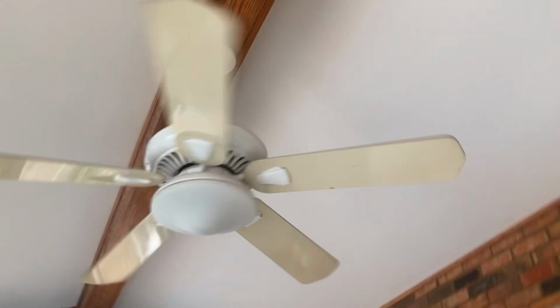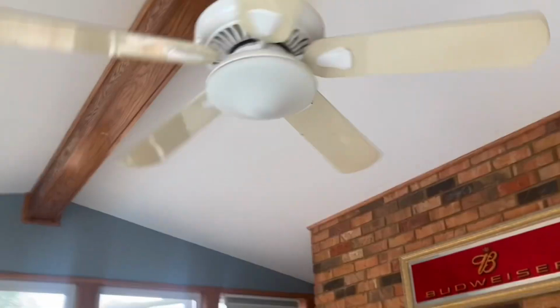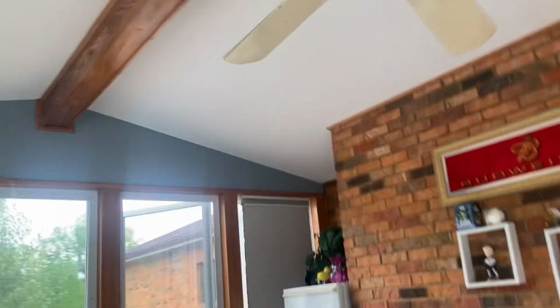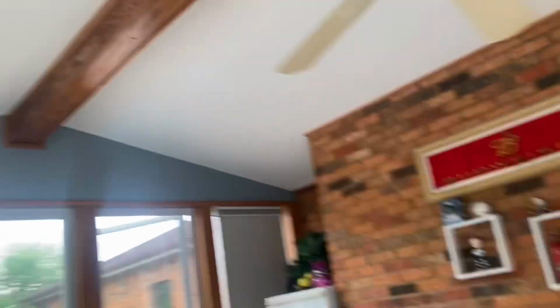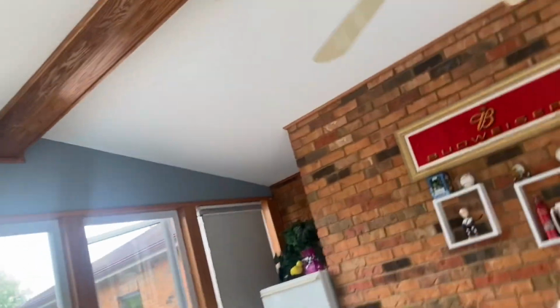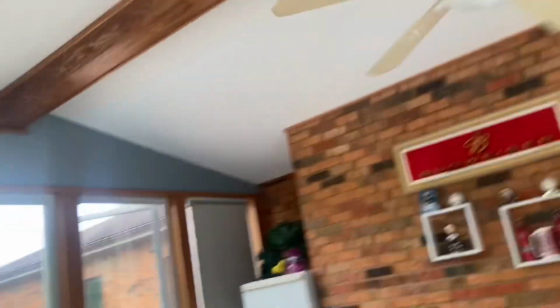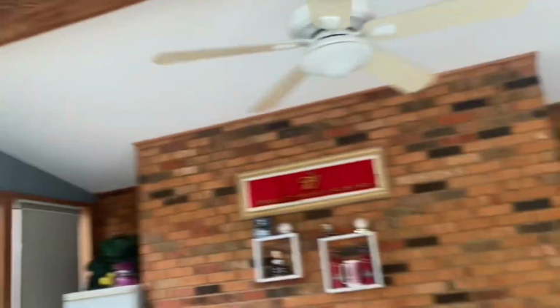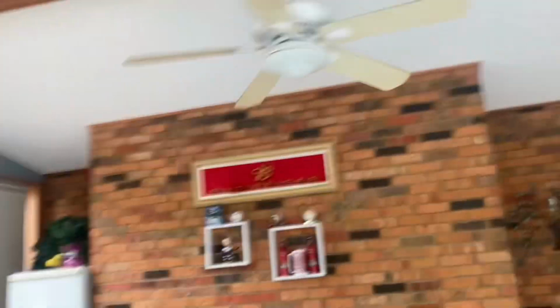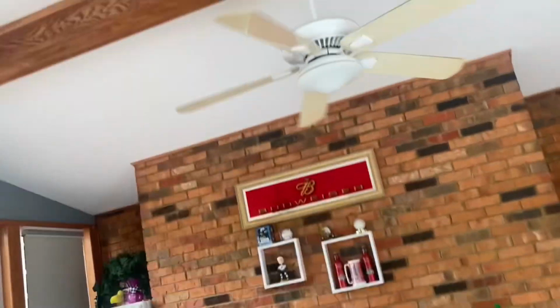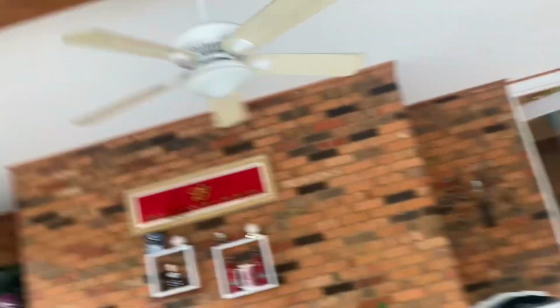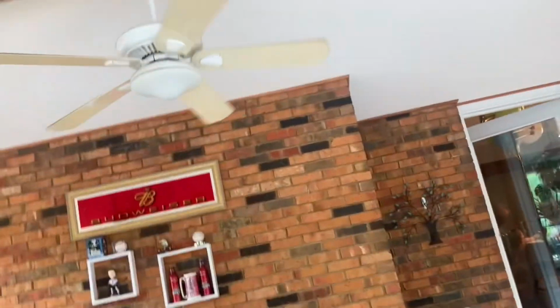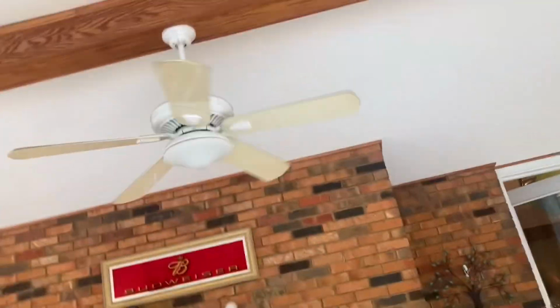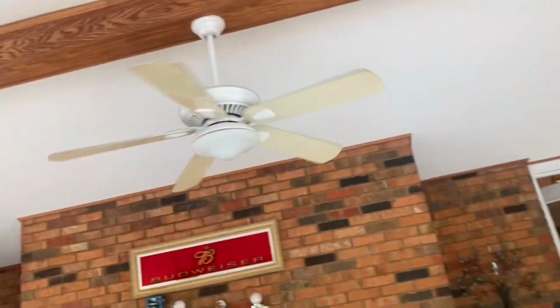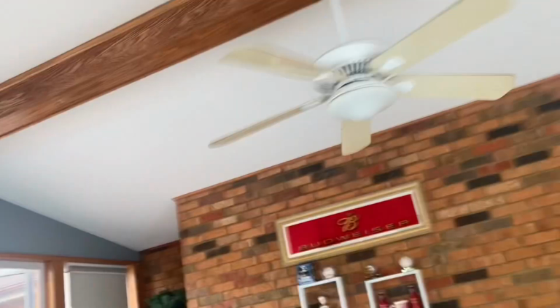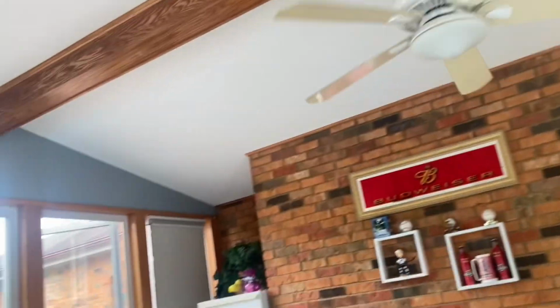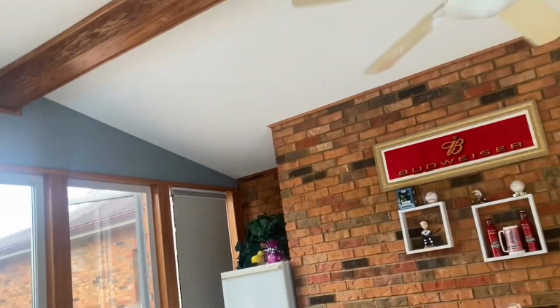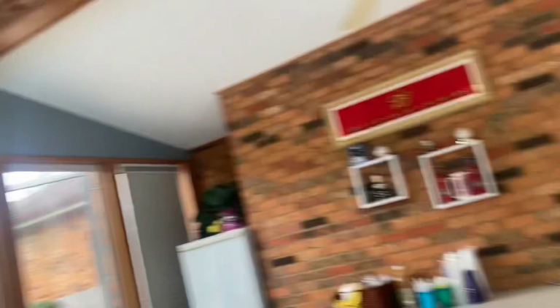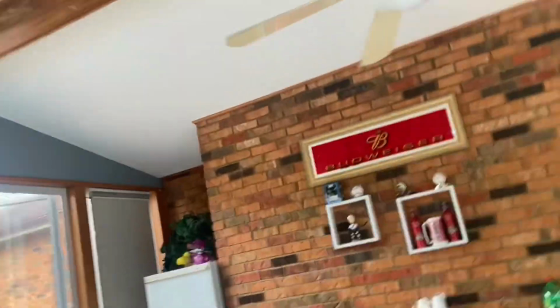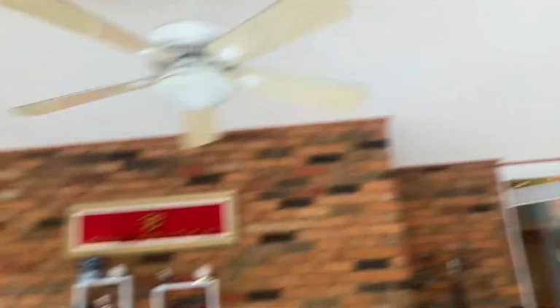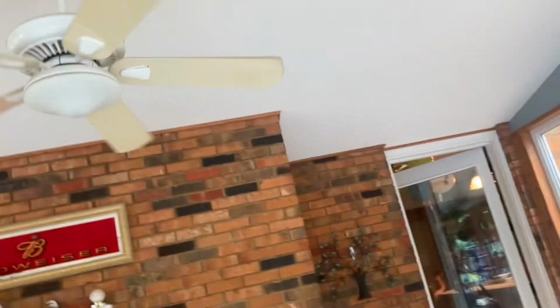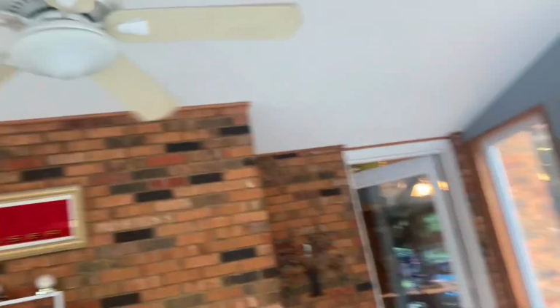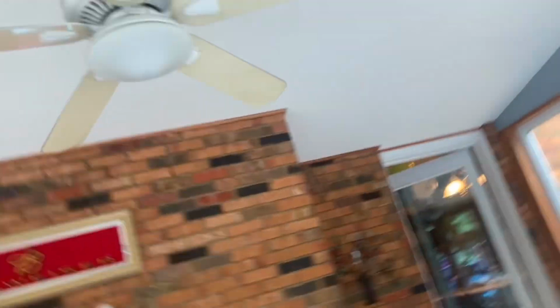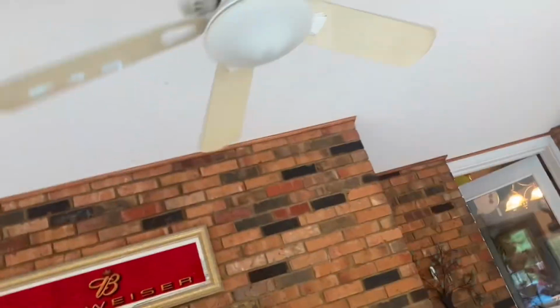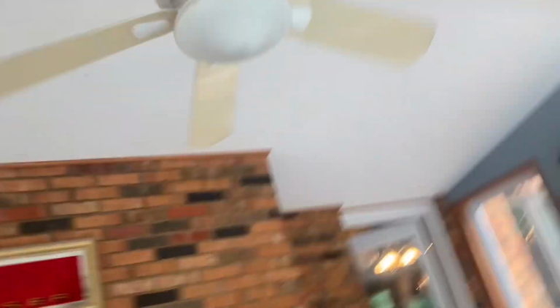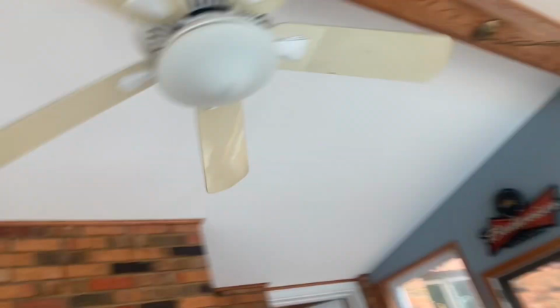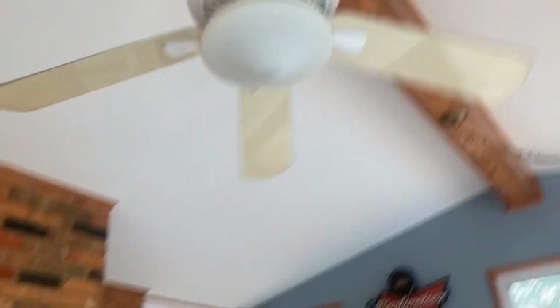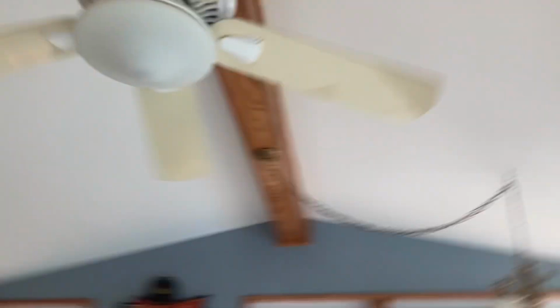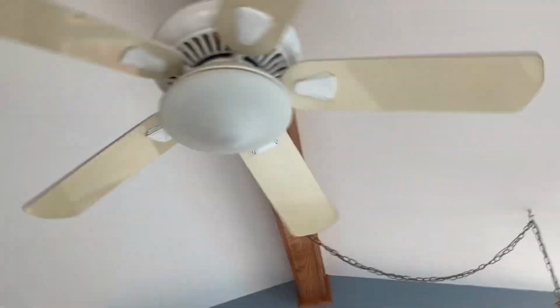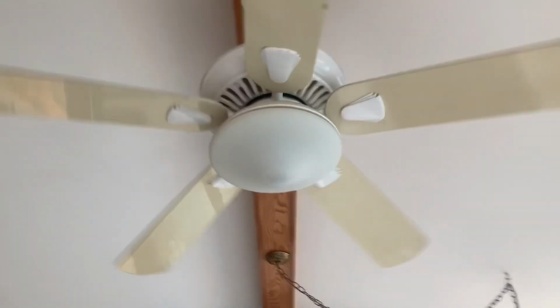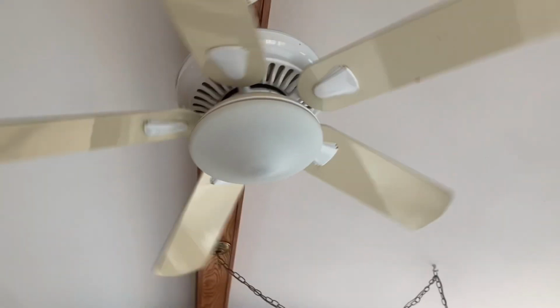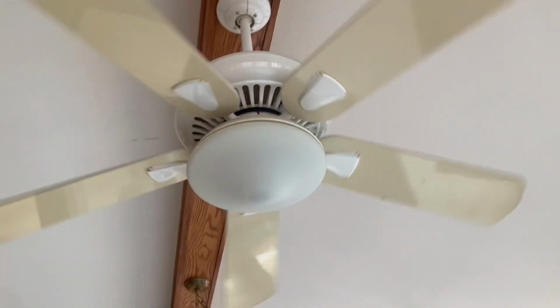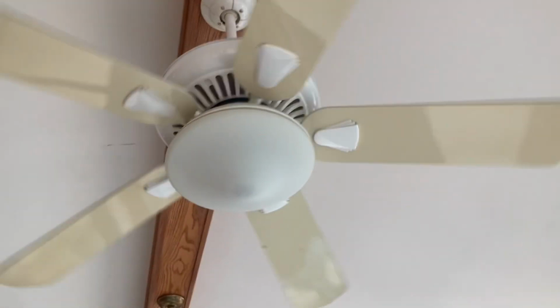Yeah. Thank you all for watching. Shout out — I wanna give a special shout out to Connor's Ceiling Fan World. Bye.